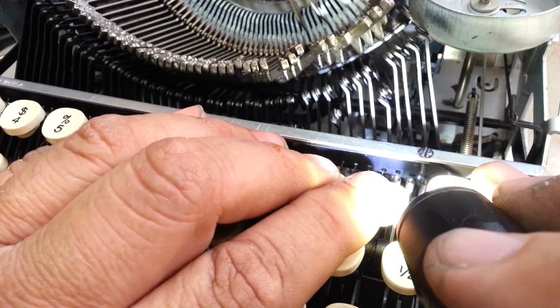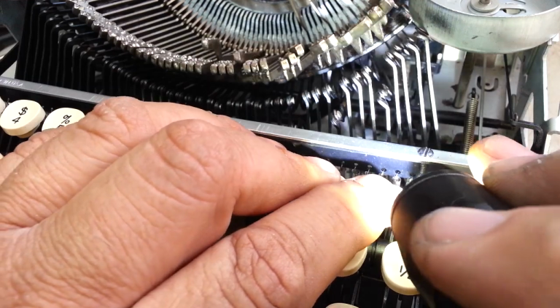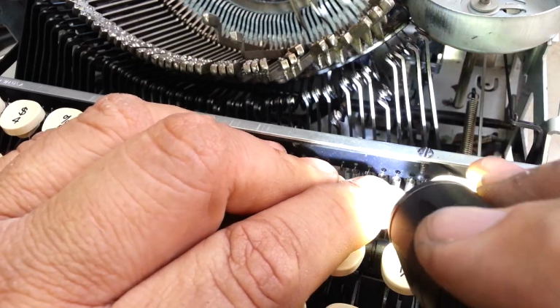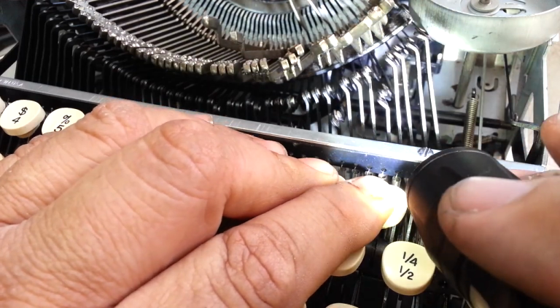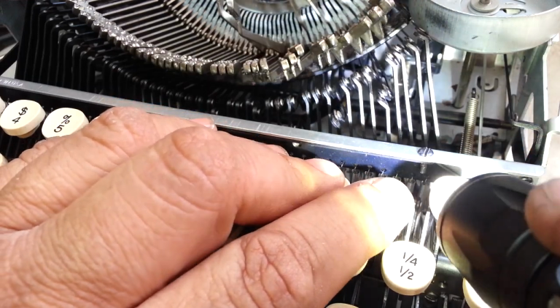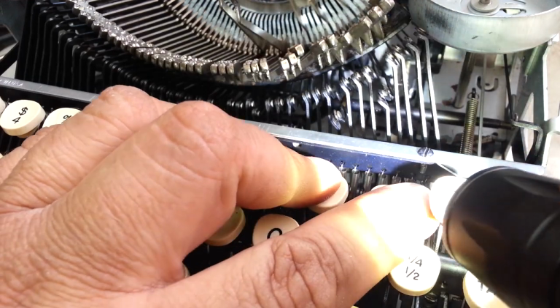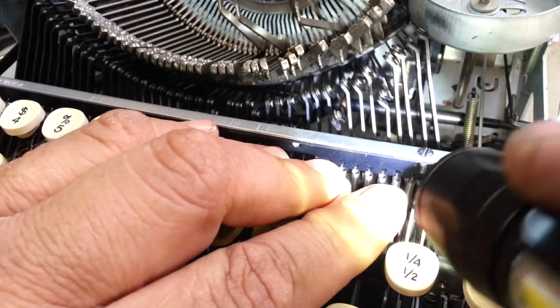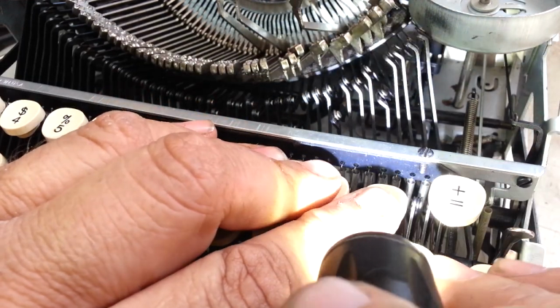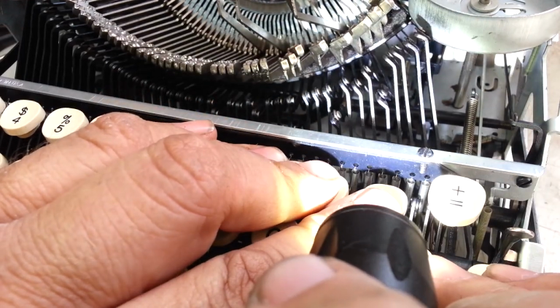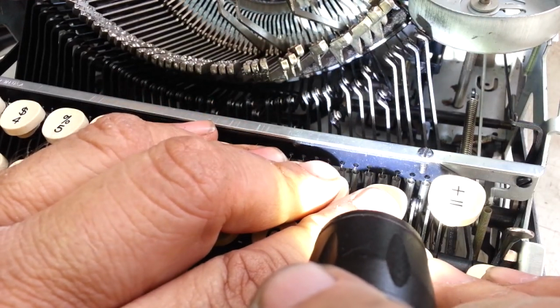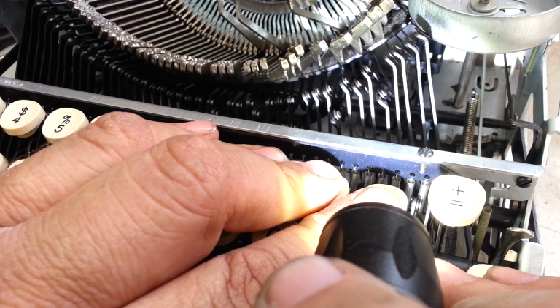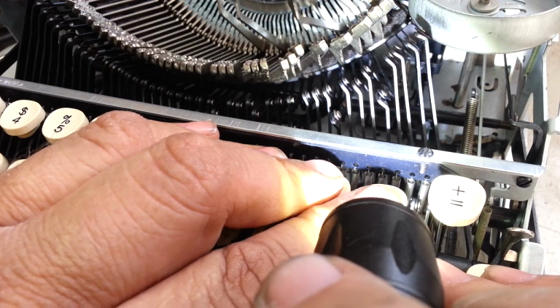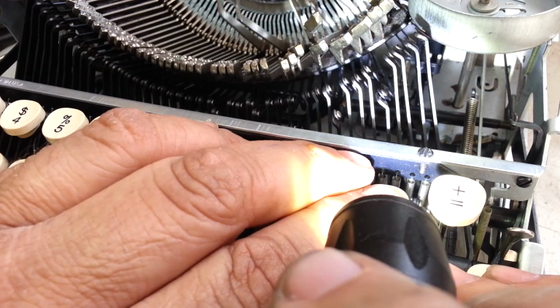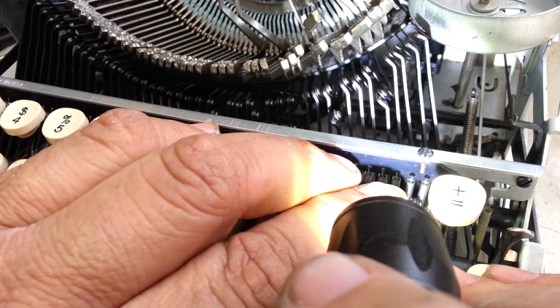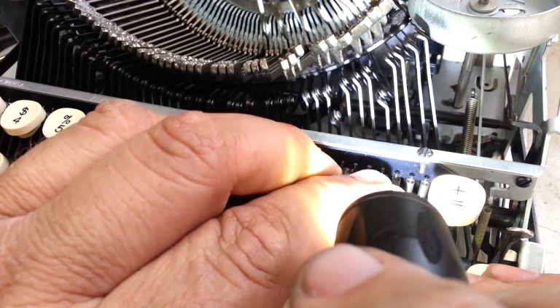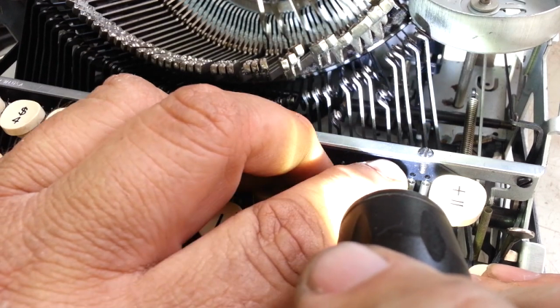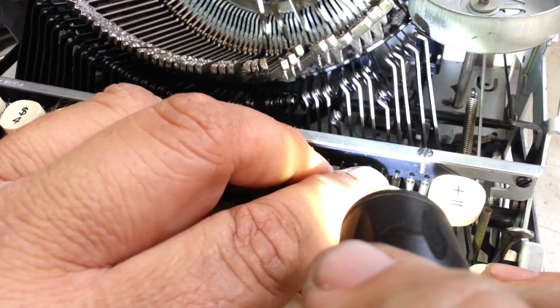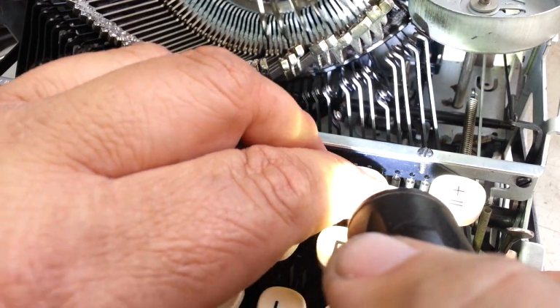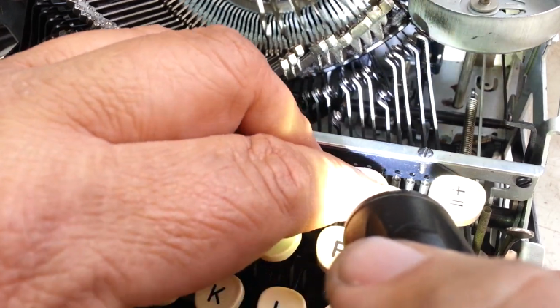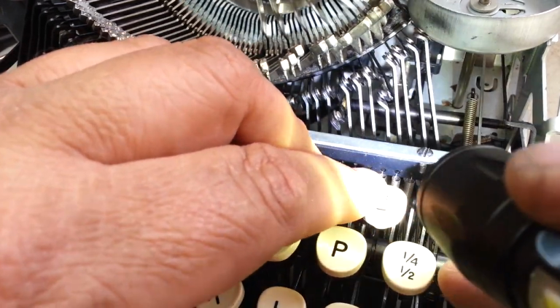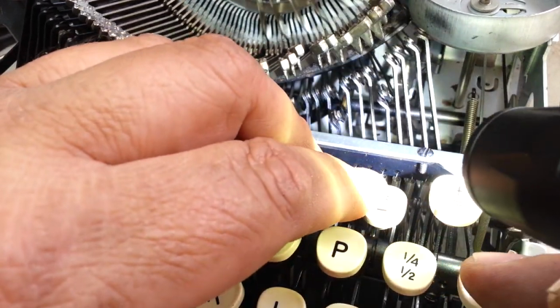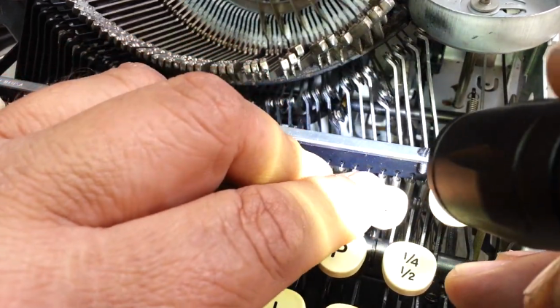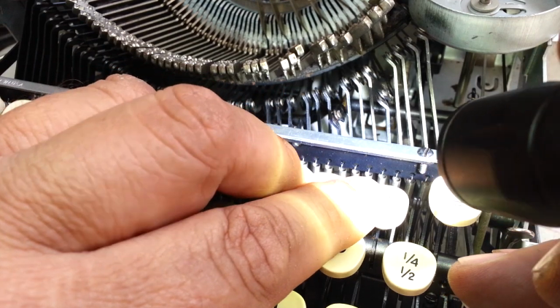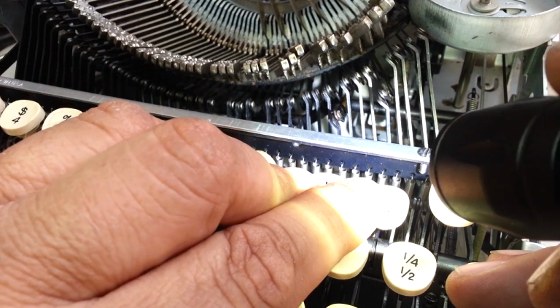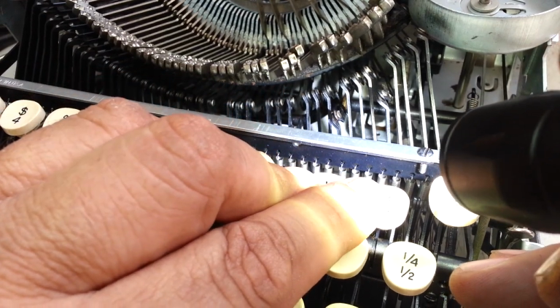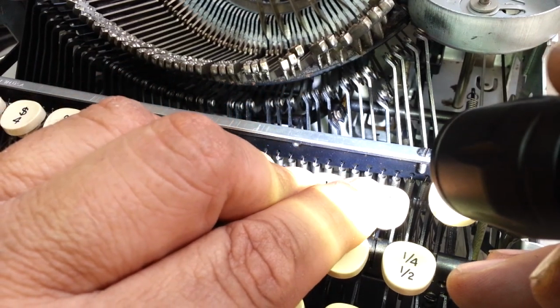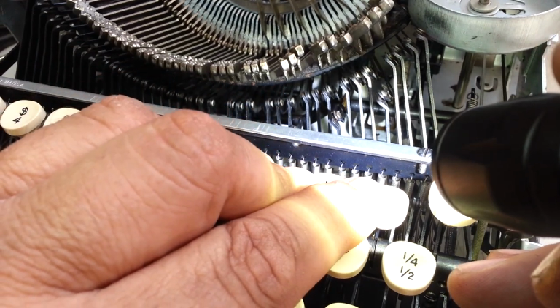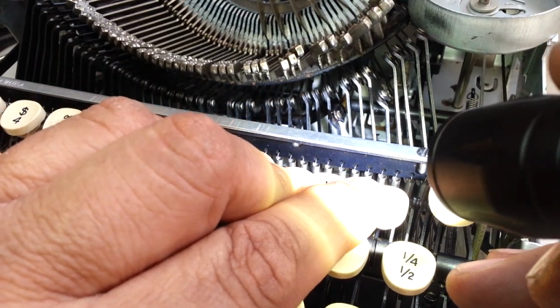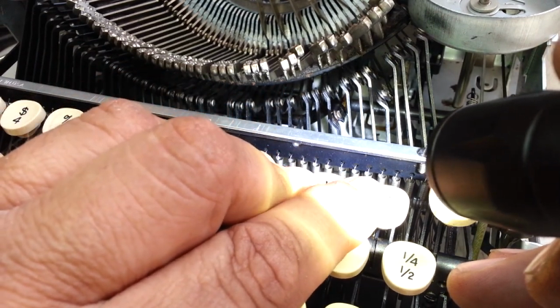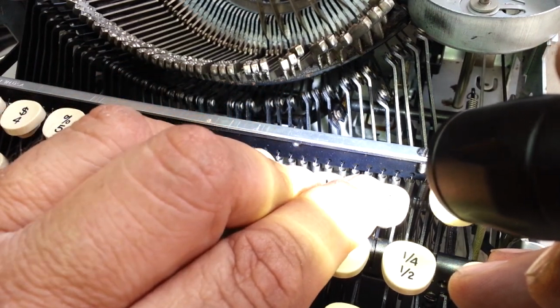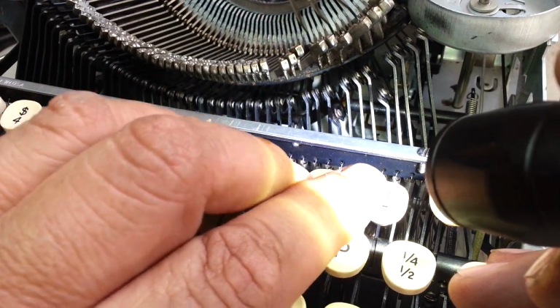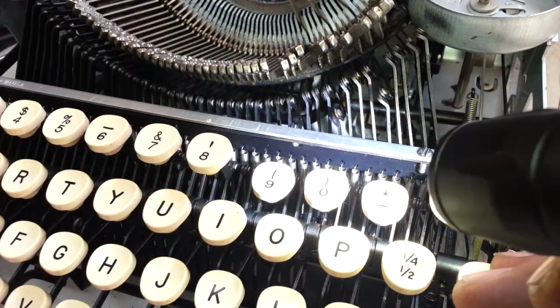So then I'm thinking, if that screw's long, maybe it was long on purpose so you could back it out and then lower that black portion where the springs are connected and lighten the keyboard touch.